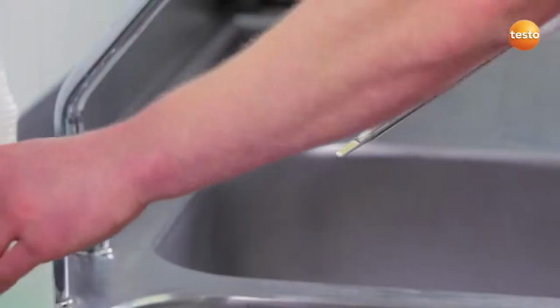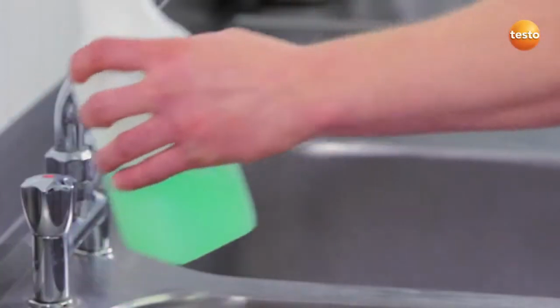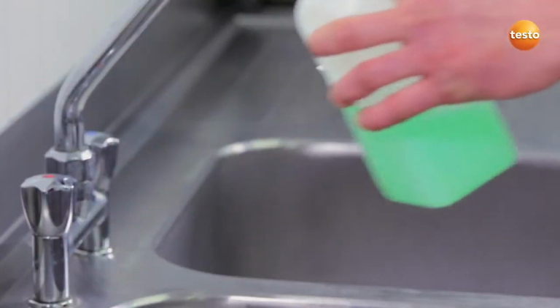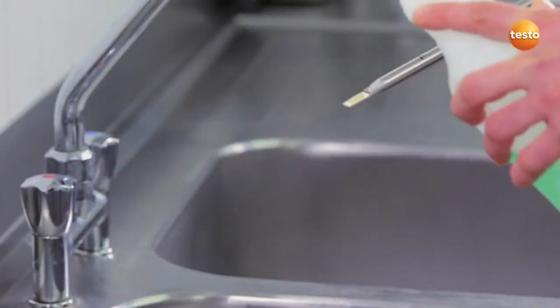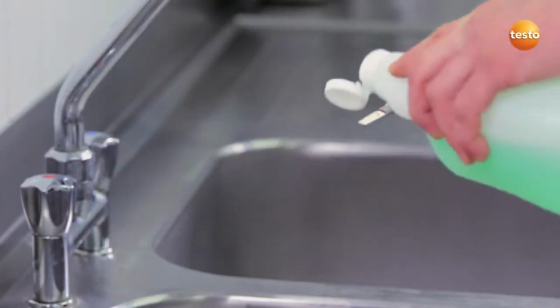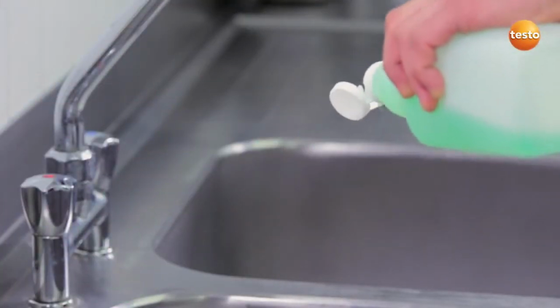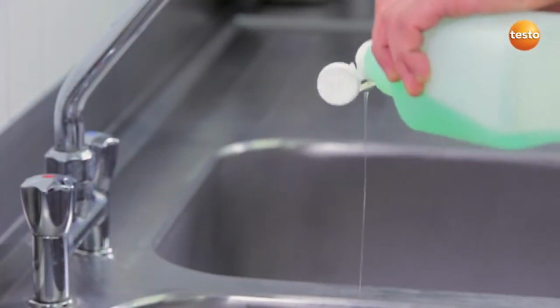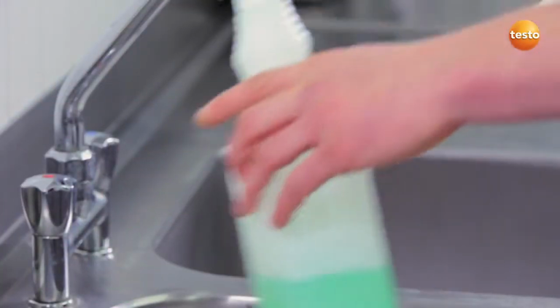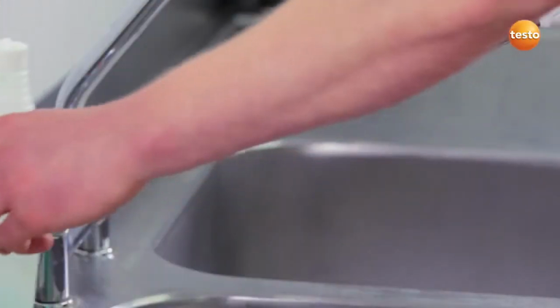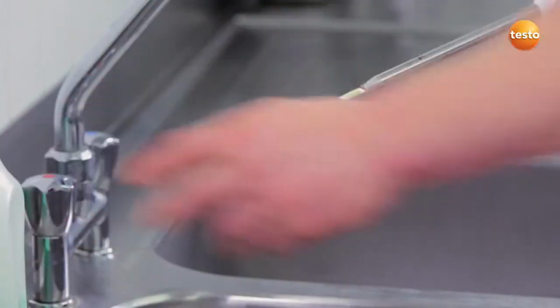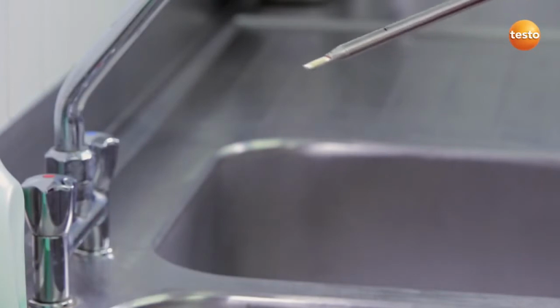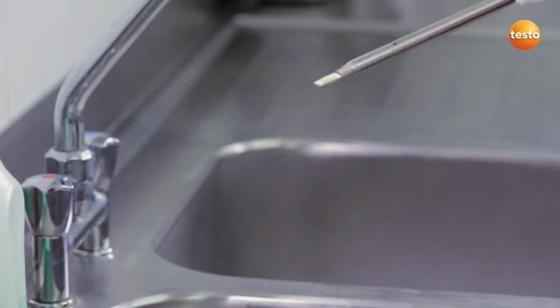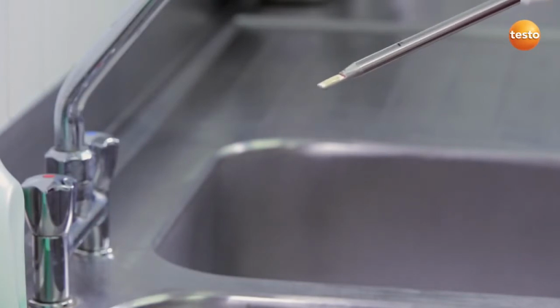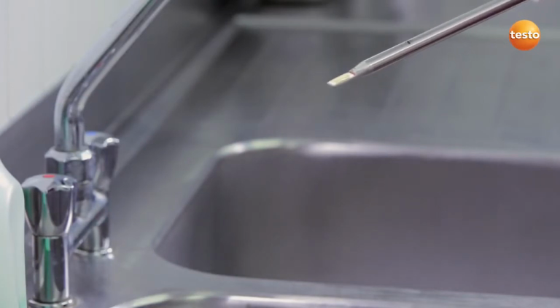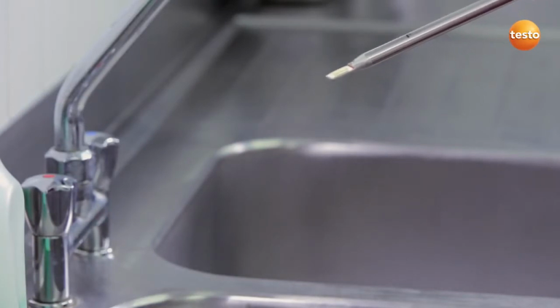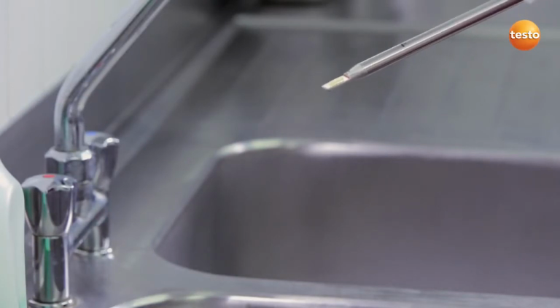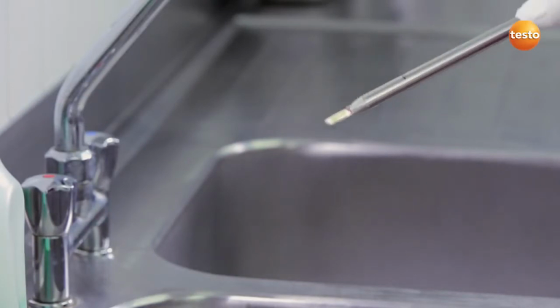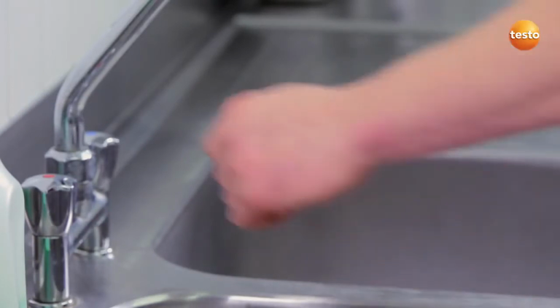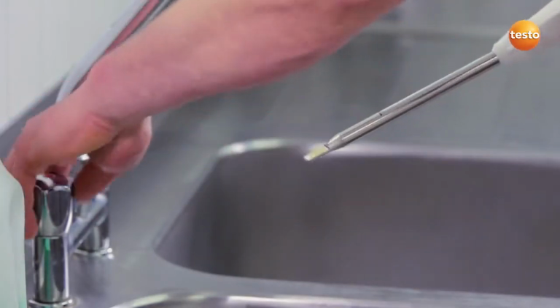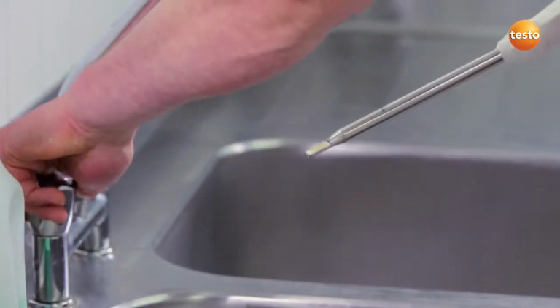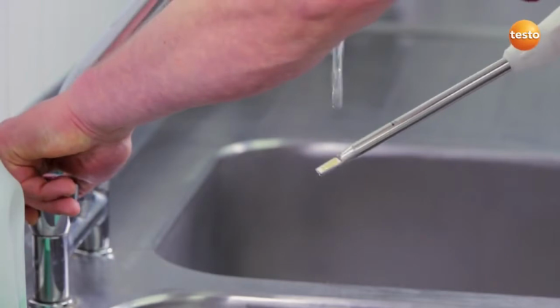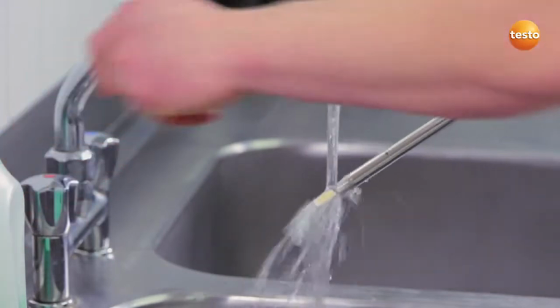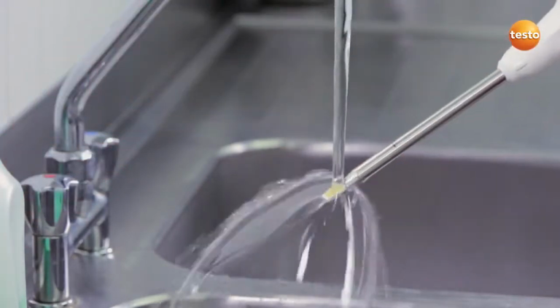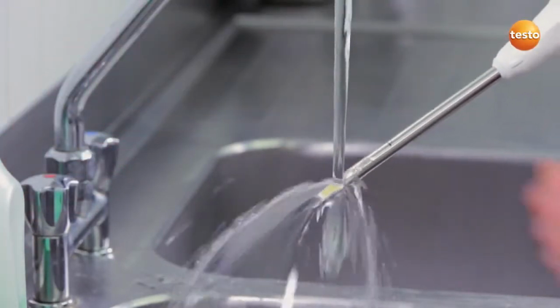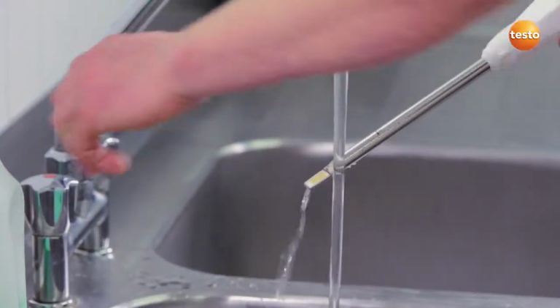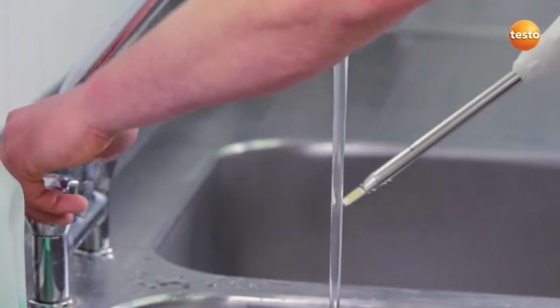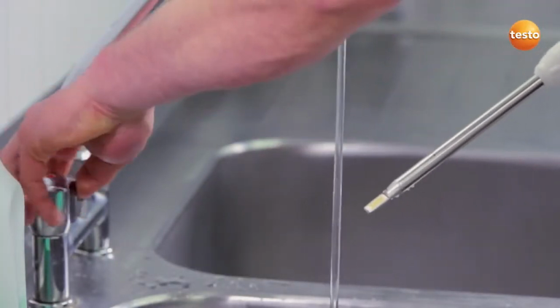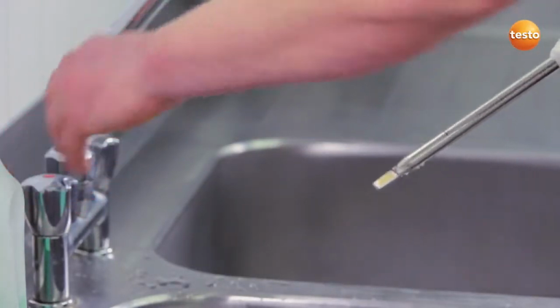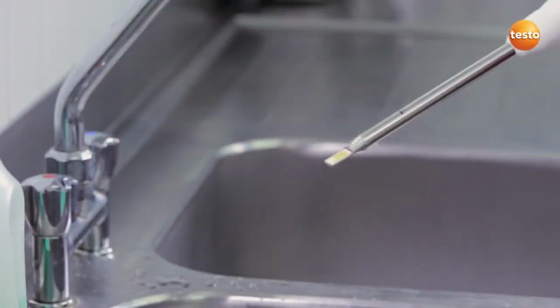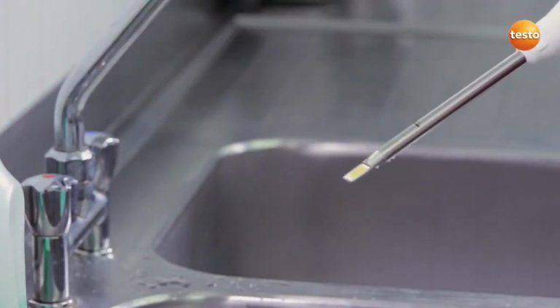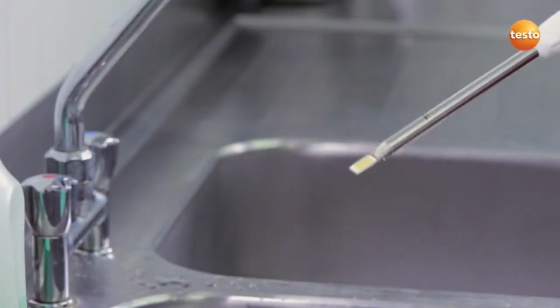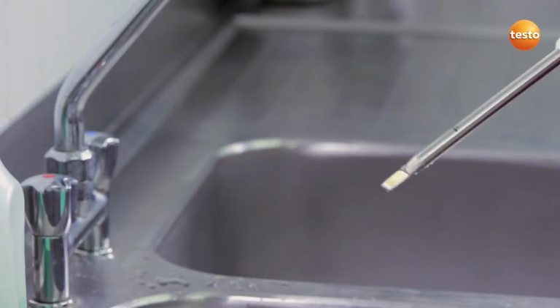To clean it, it's enough to clean the sensor under running water with a mild detergent. It's important not to use any aggressive cleaning products or abrasive sponges. Then simply dry it off carefully with a soft paper towel.